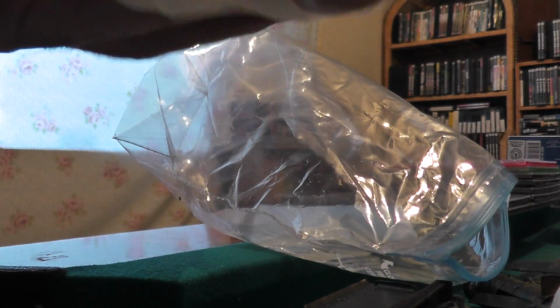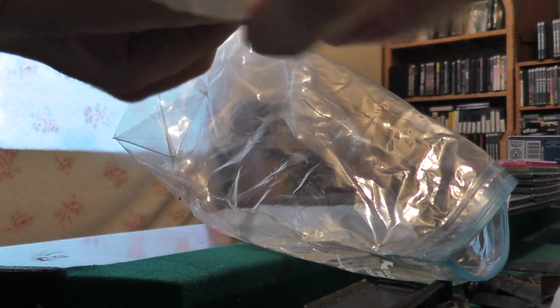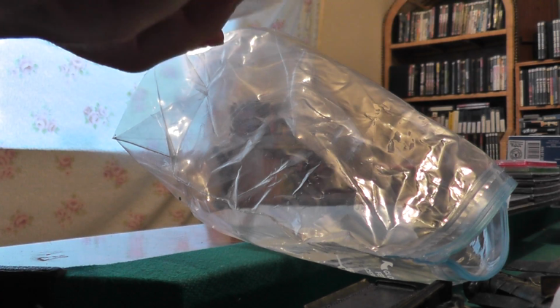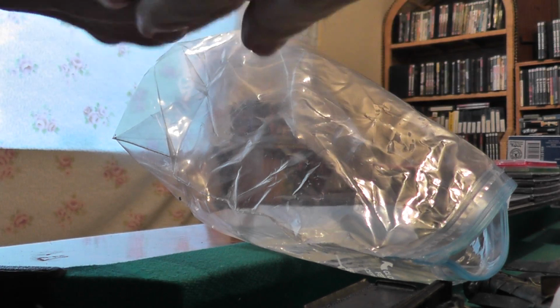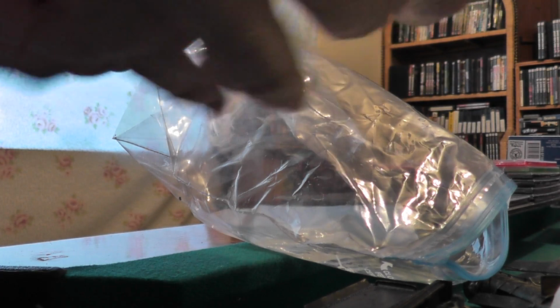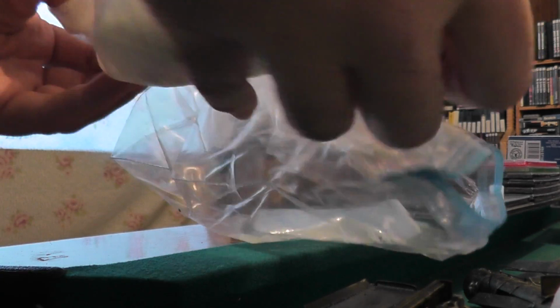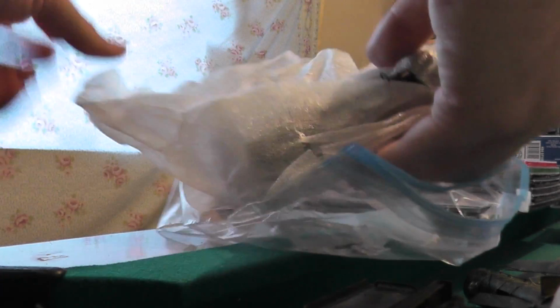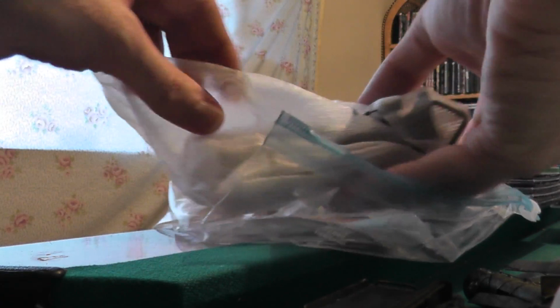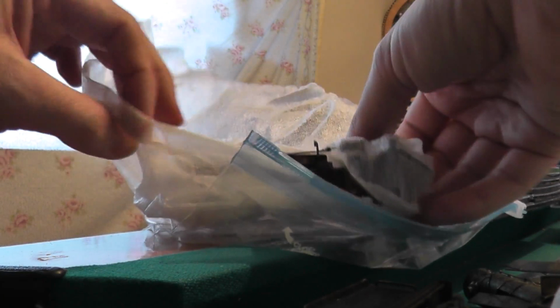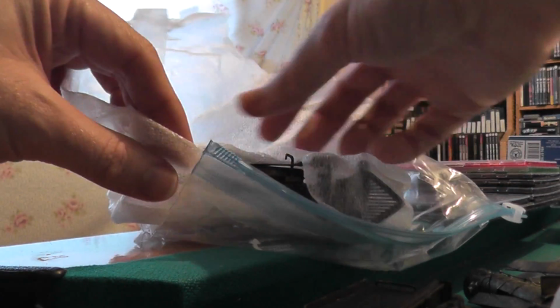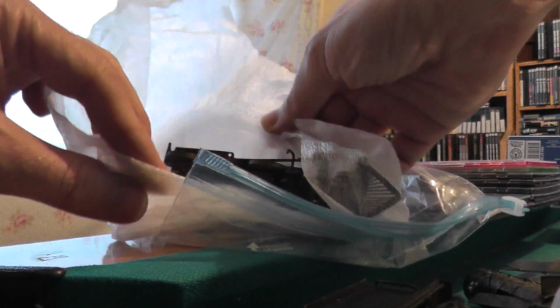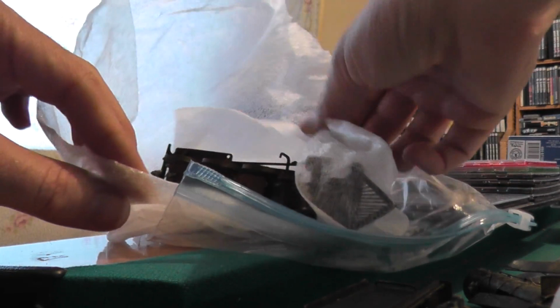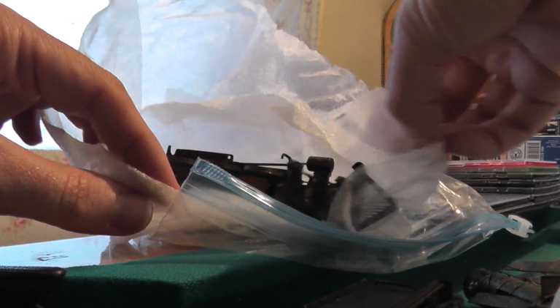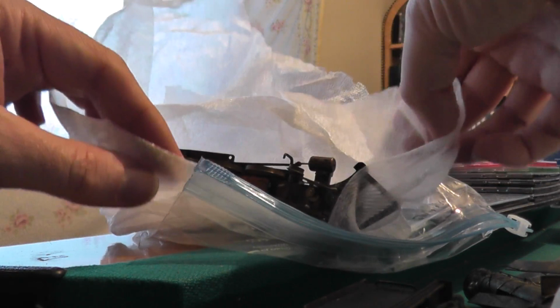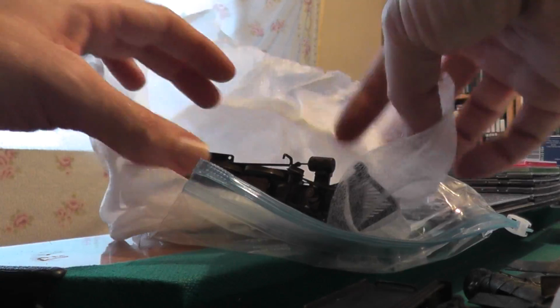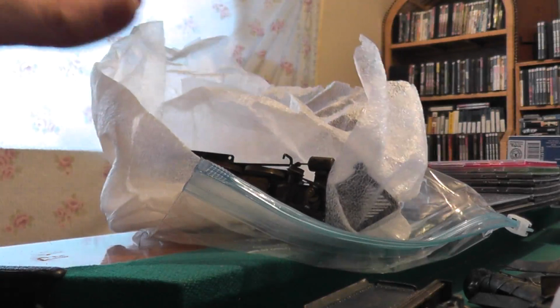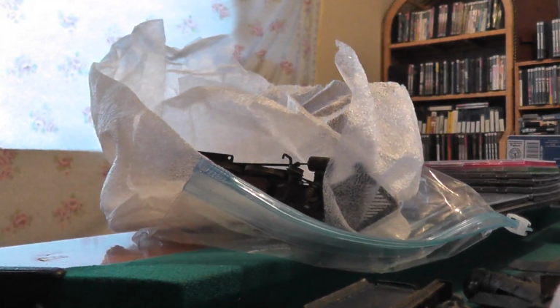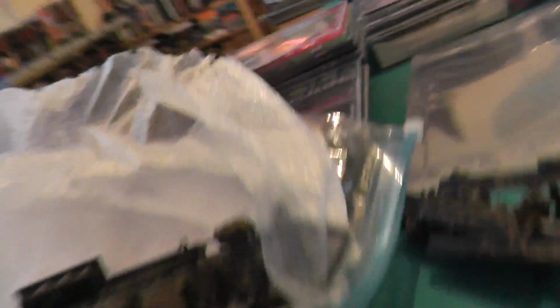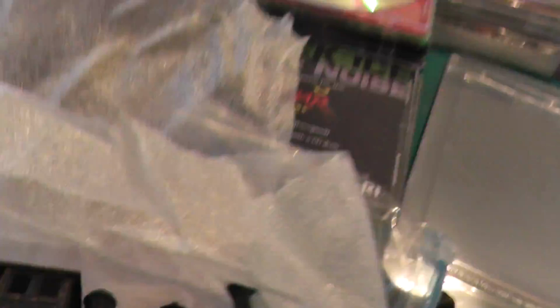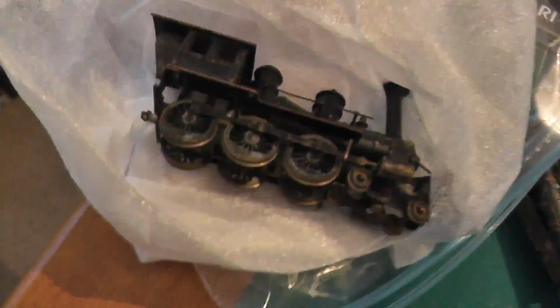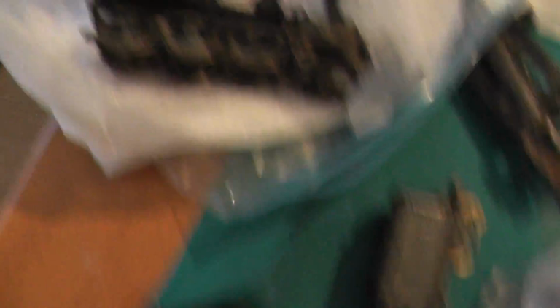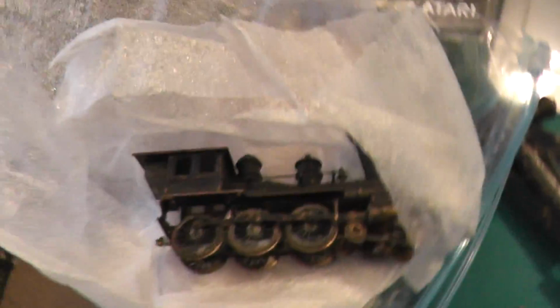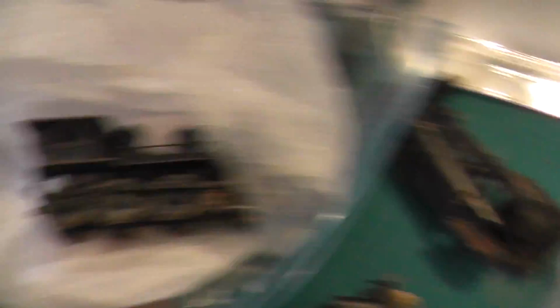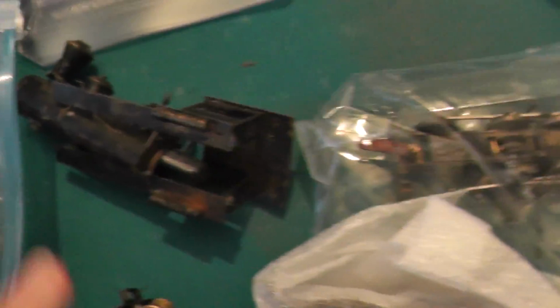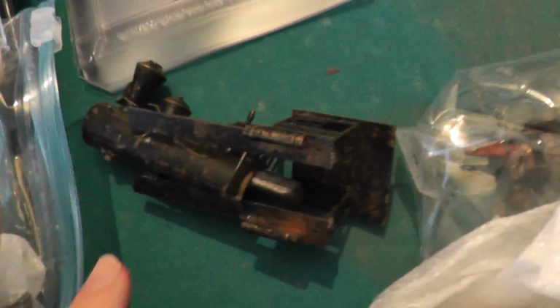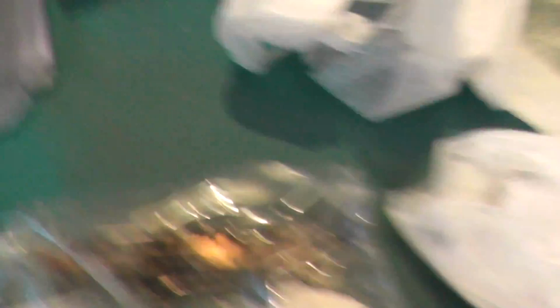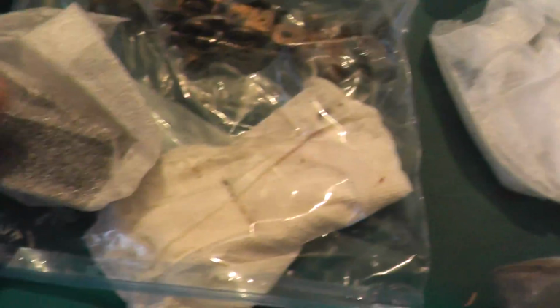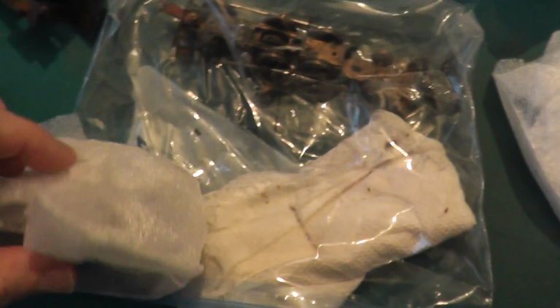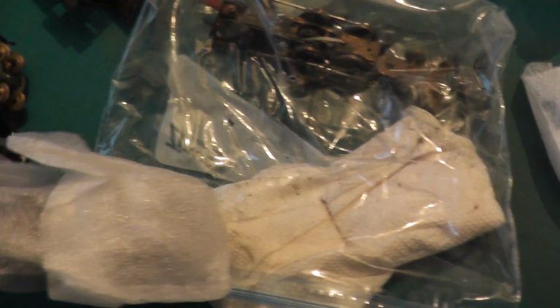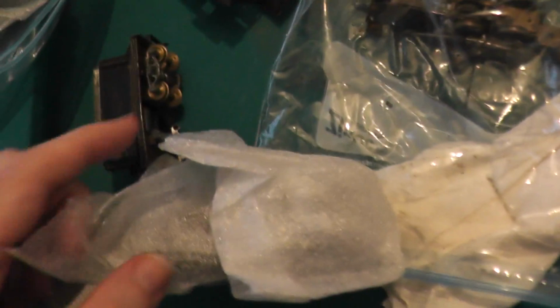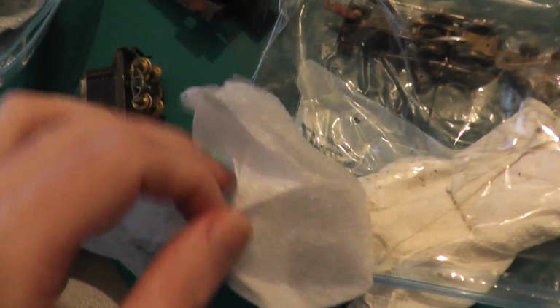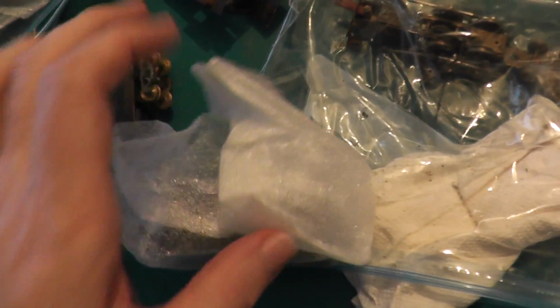This one was wrapped a little better, and that one's not as bad — it didn't get completely obliterated like that one. Anyway, I wanted to show a video.